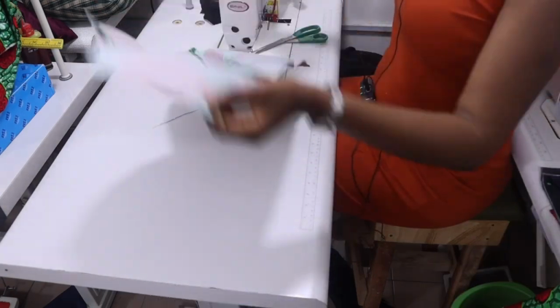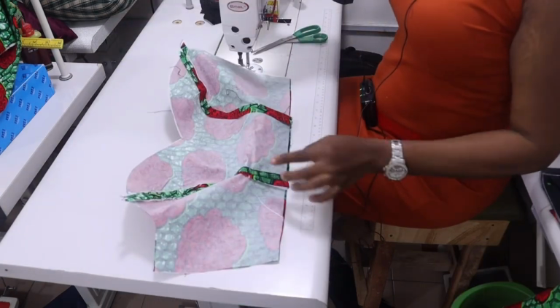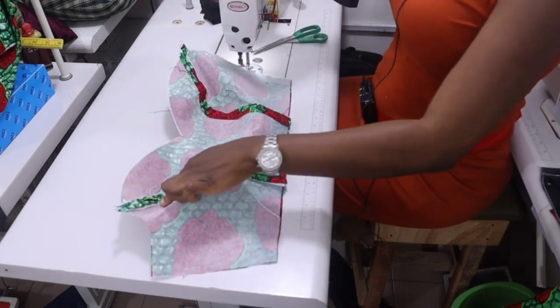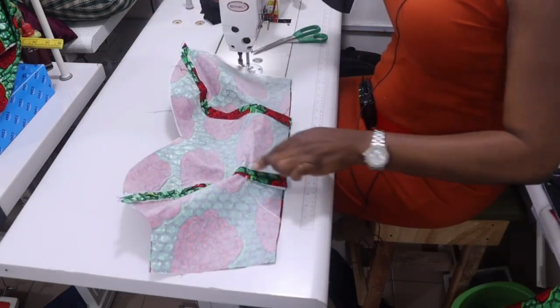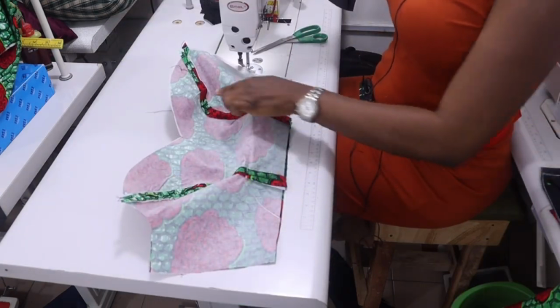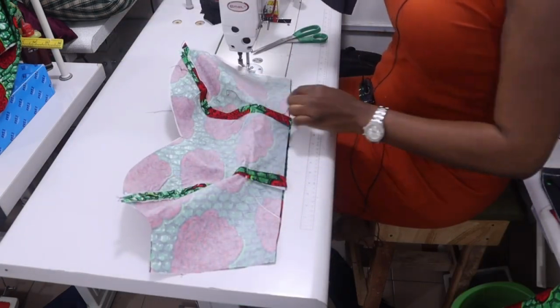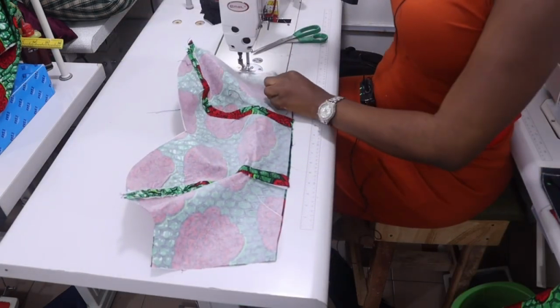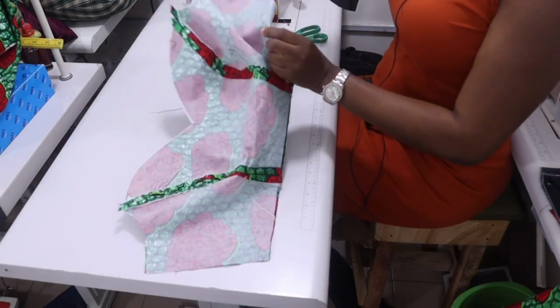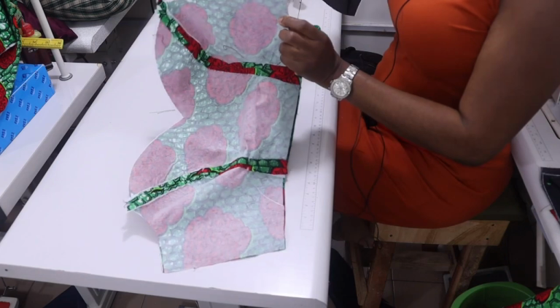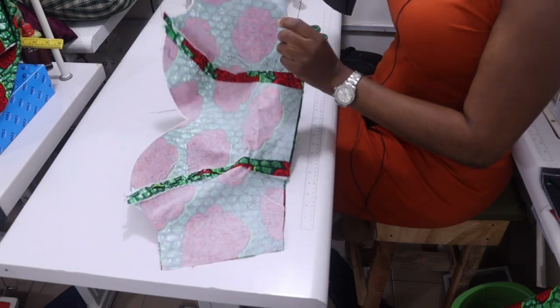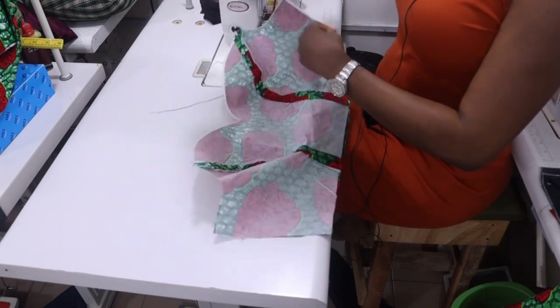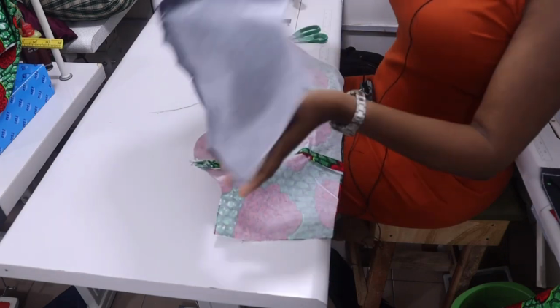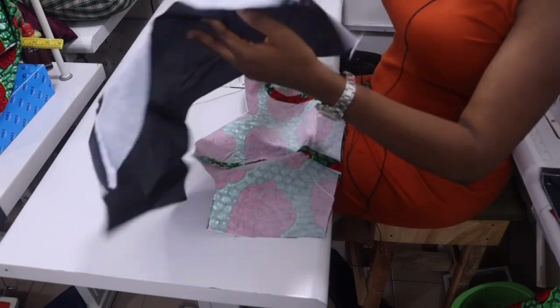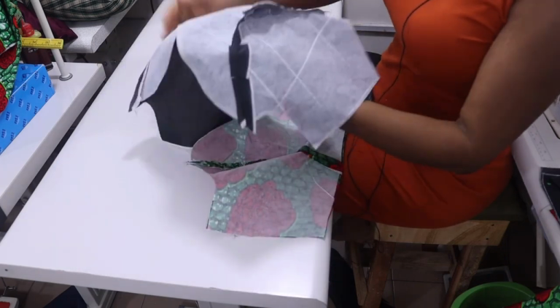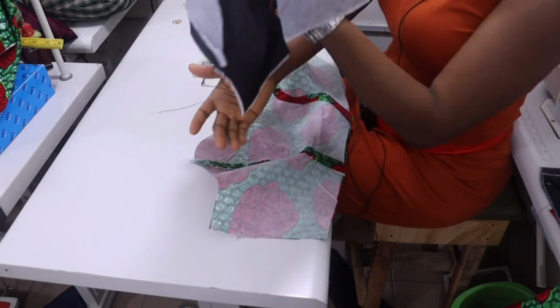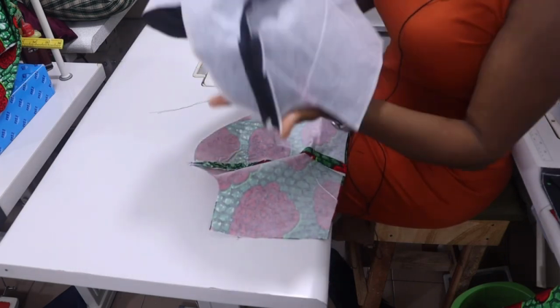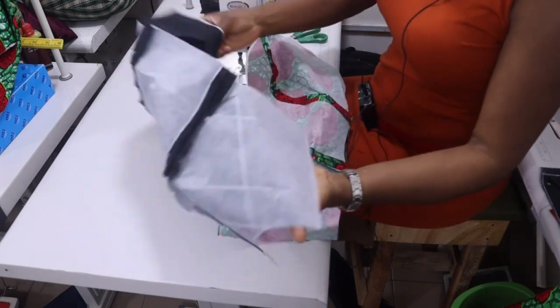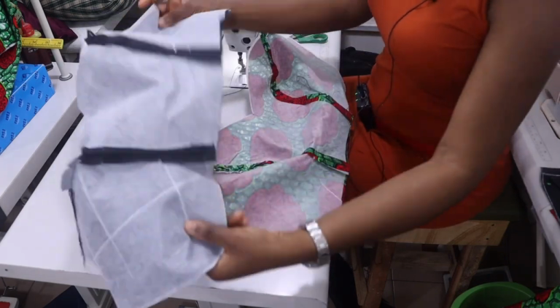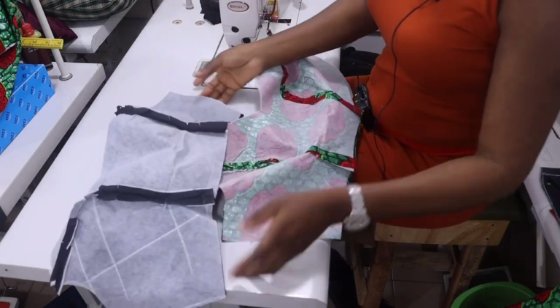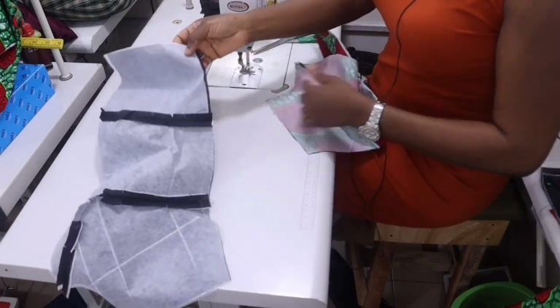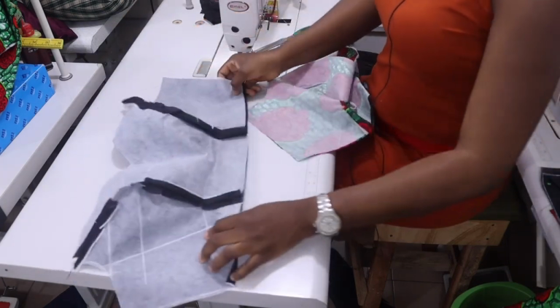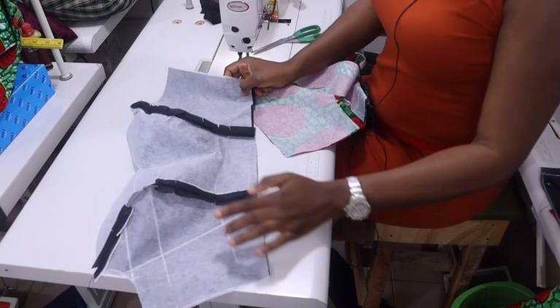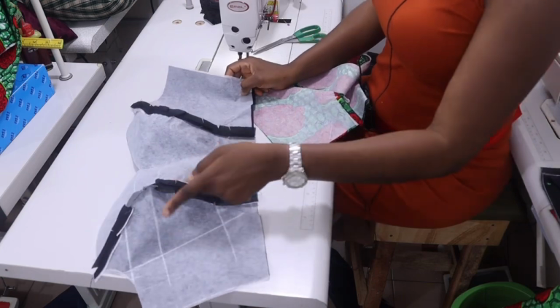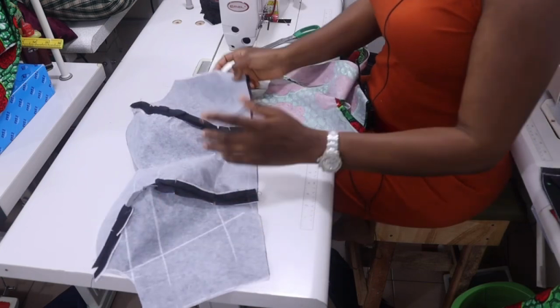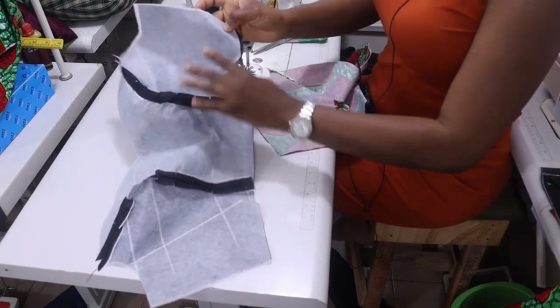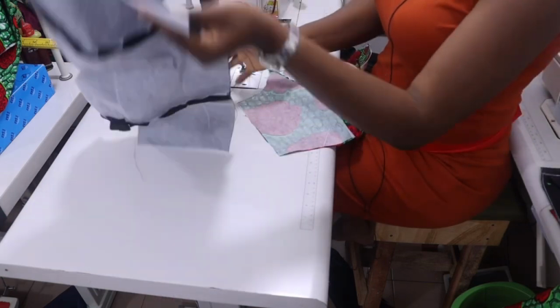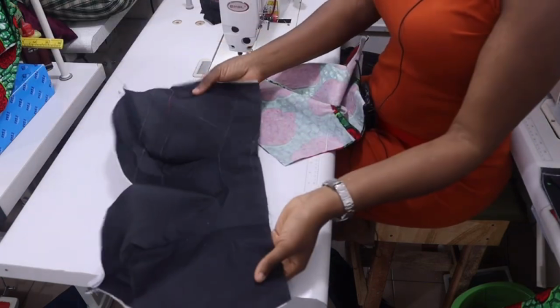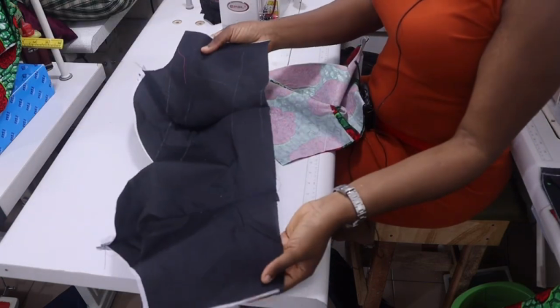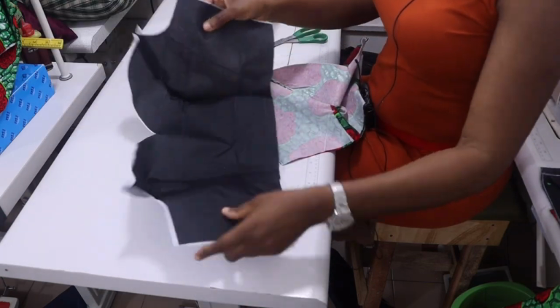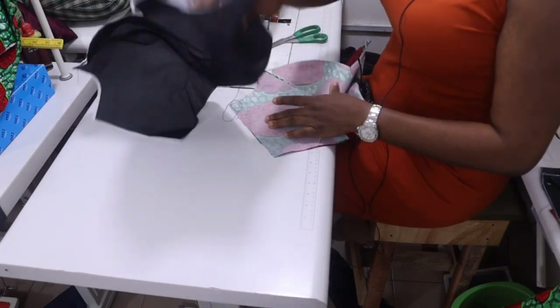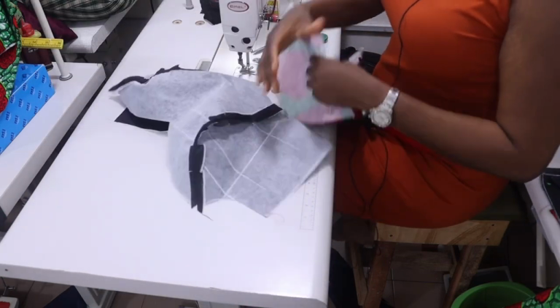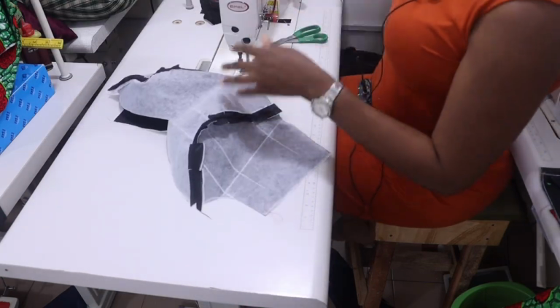I've ironed my seam open — you can see I've ironed my seam open. I've done the same thing to the lining as well — I've ironed it and opened my seam. Can you see?